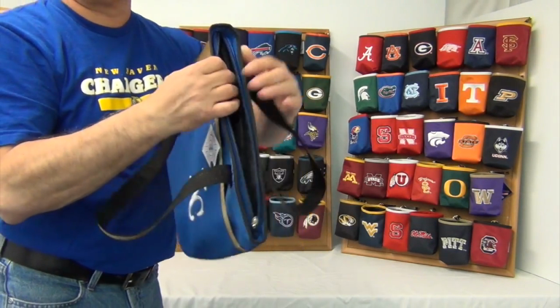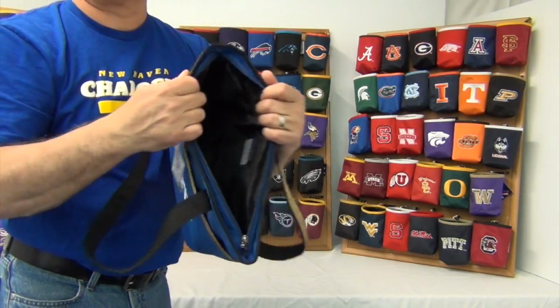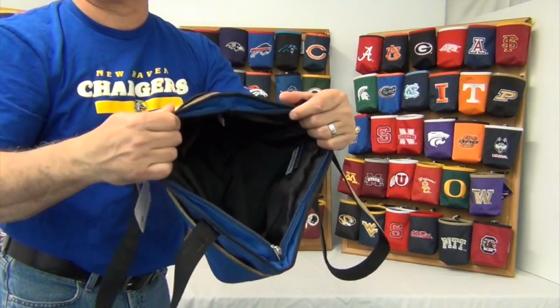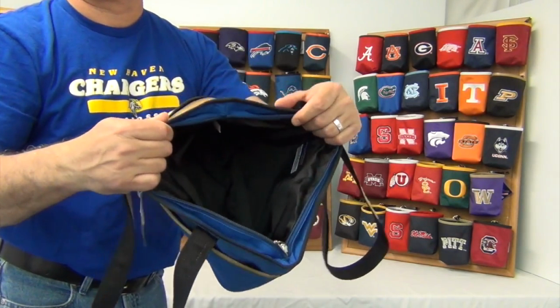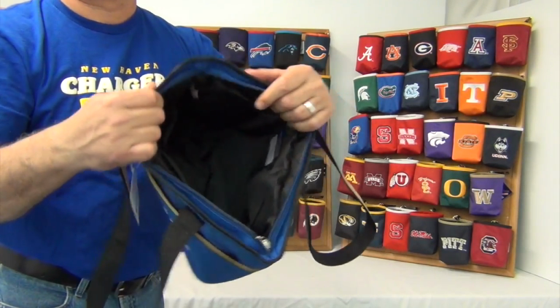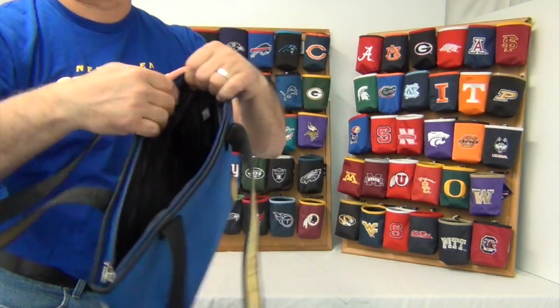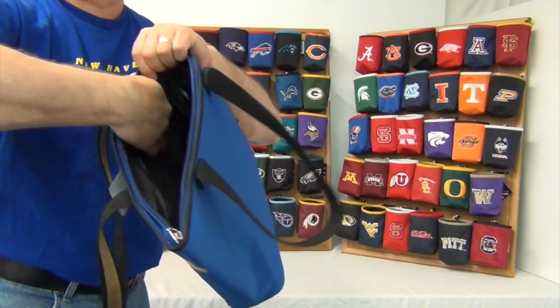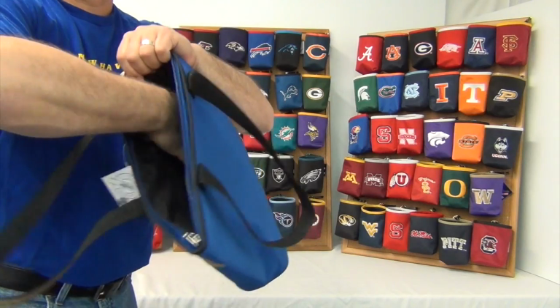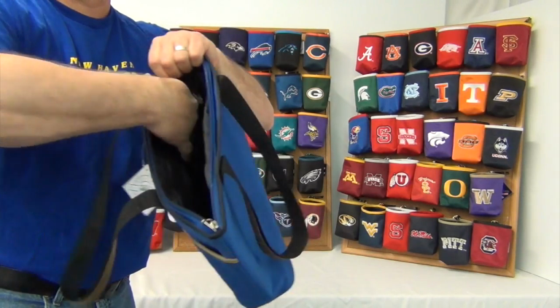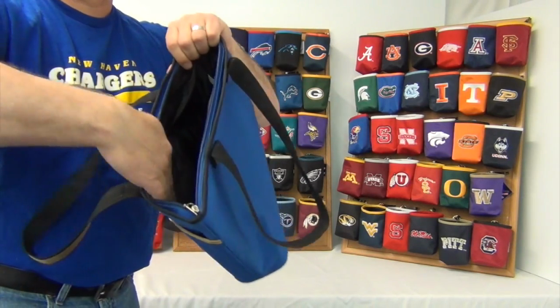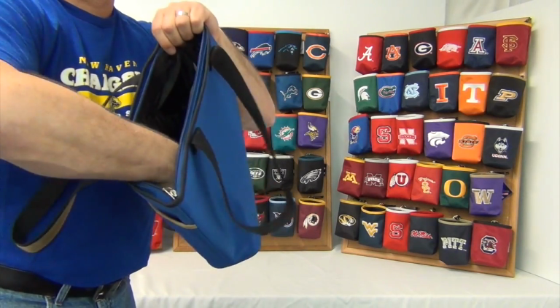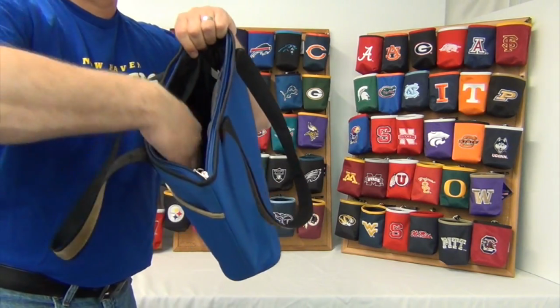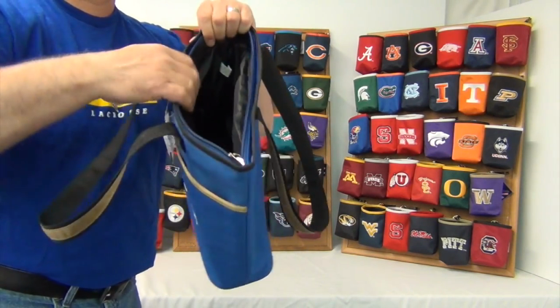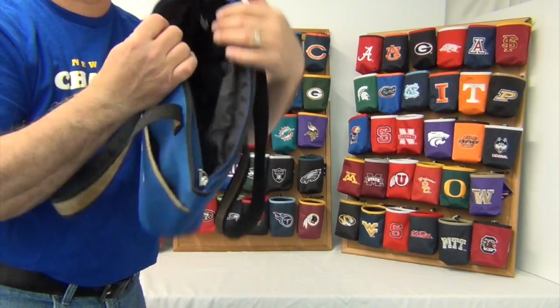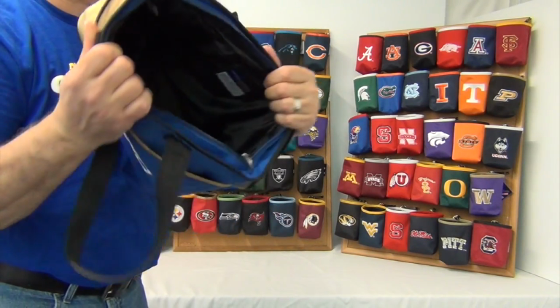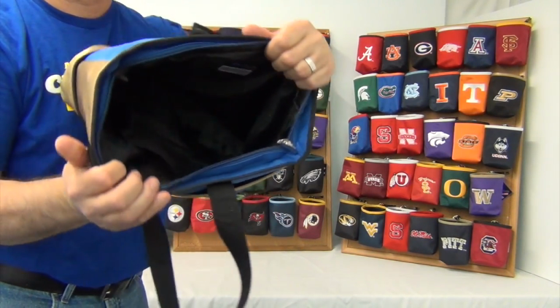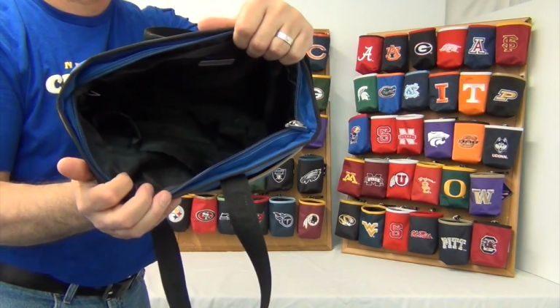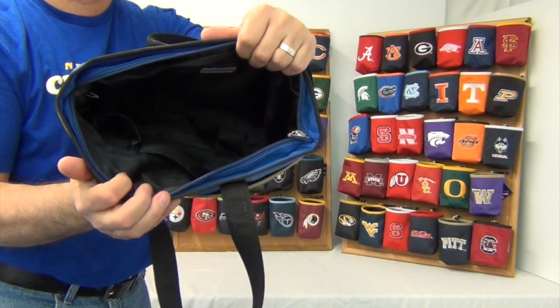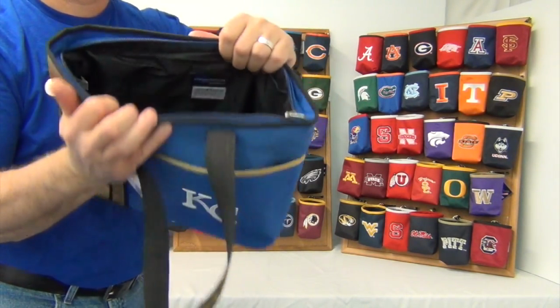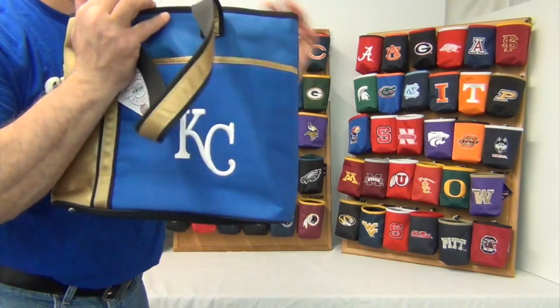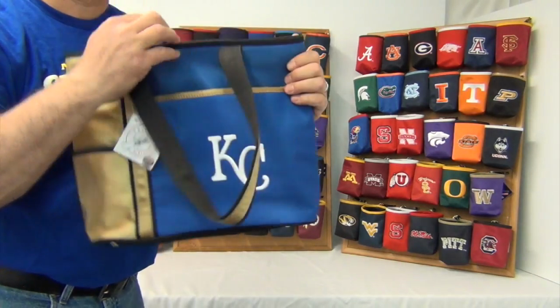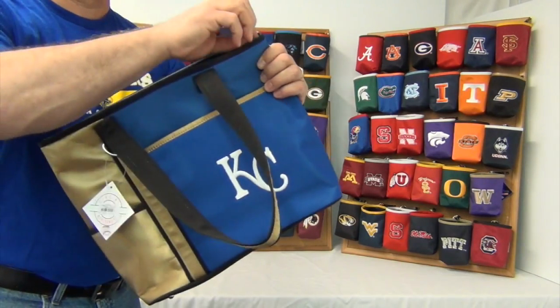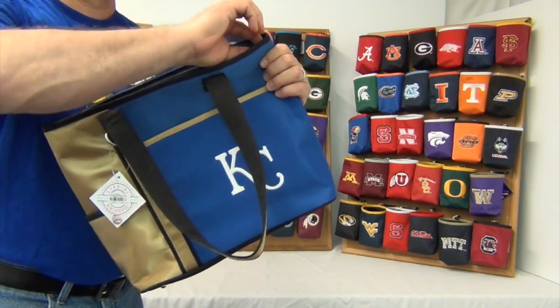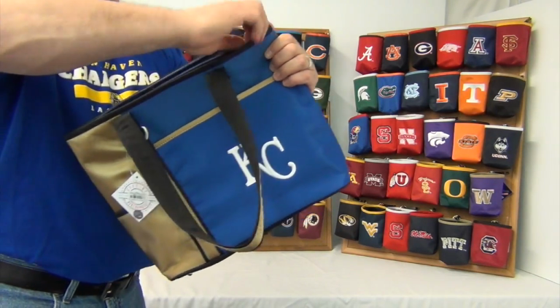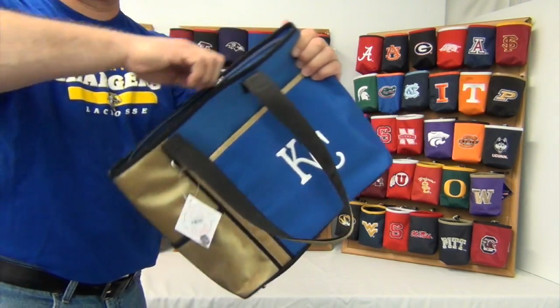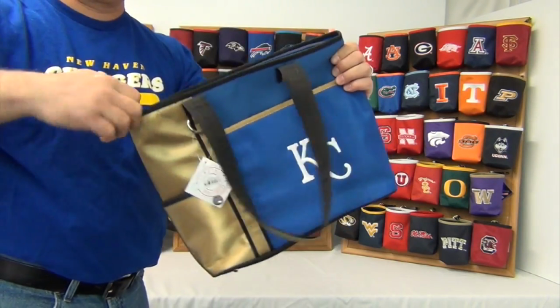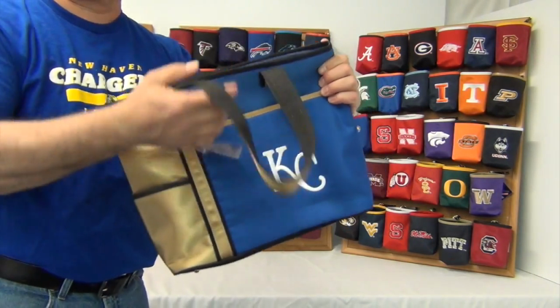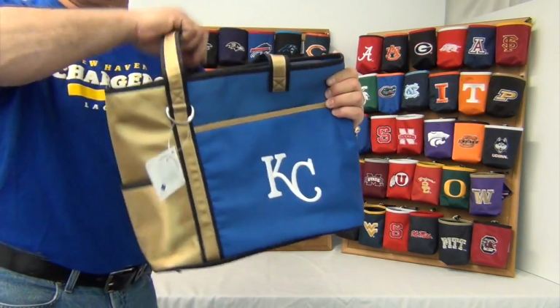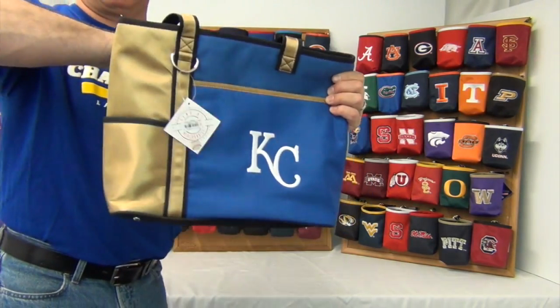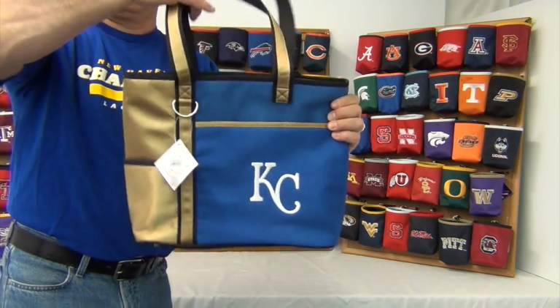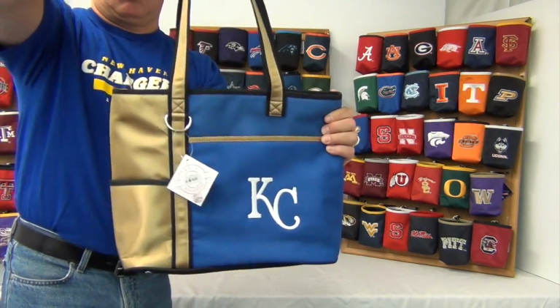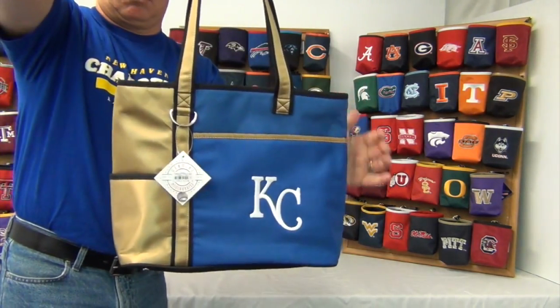Inside the large zippered compartment, there are two pockets inside. The size is about 13 inches wide by 10 and a half inches tall and 5 inches deep.